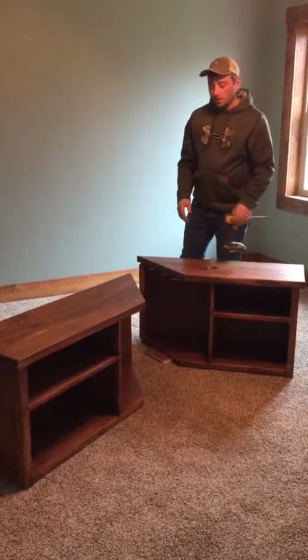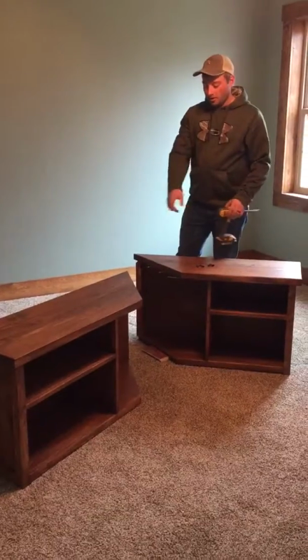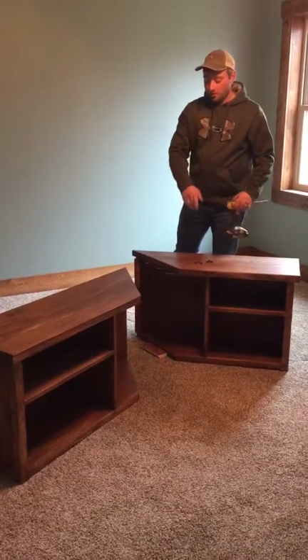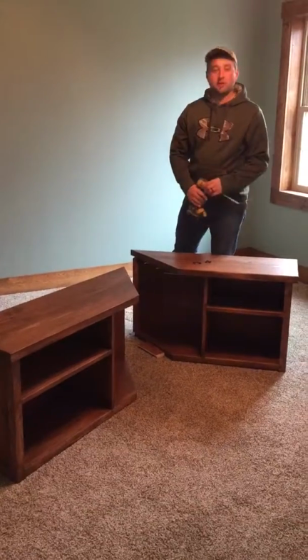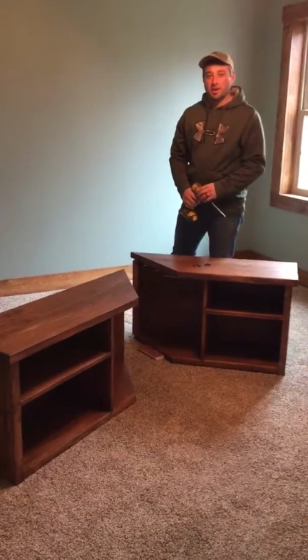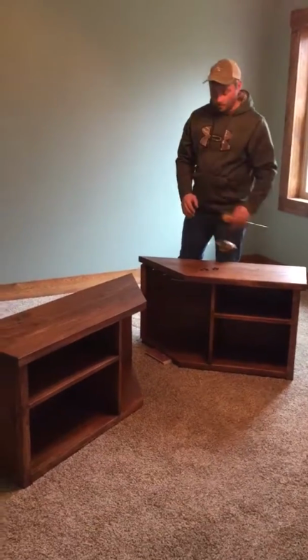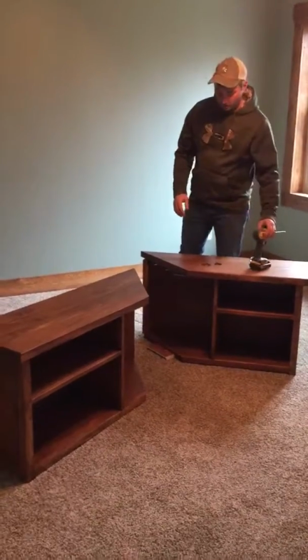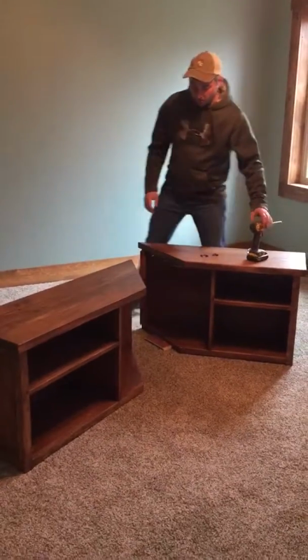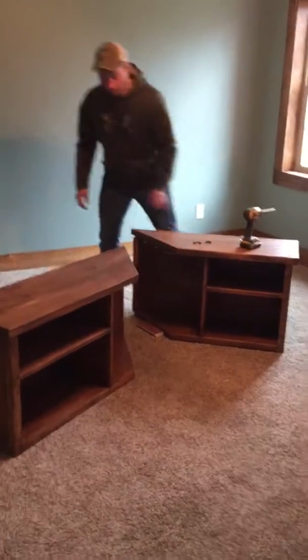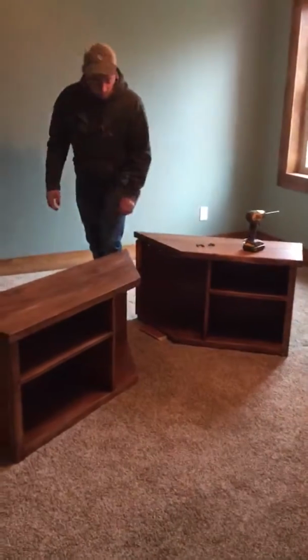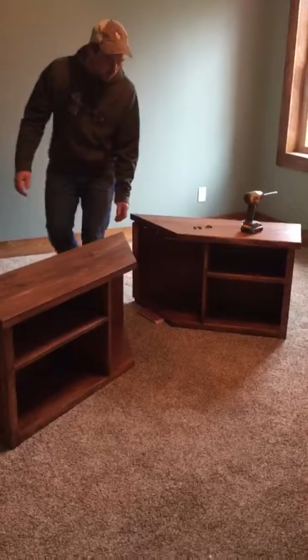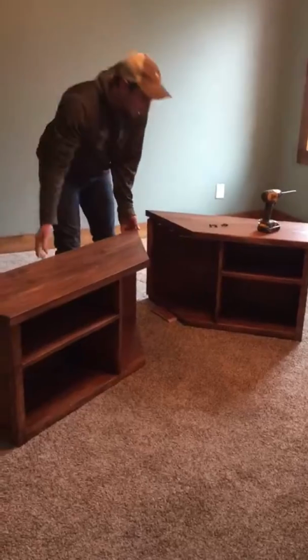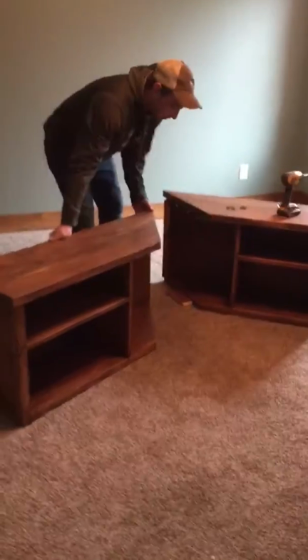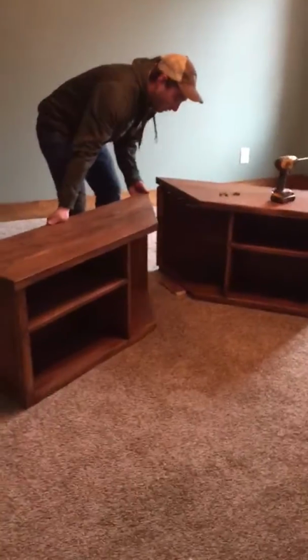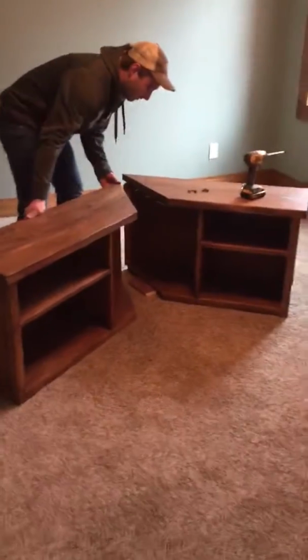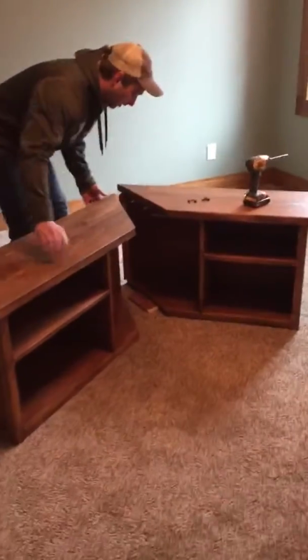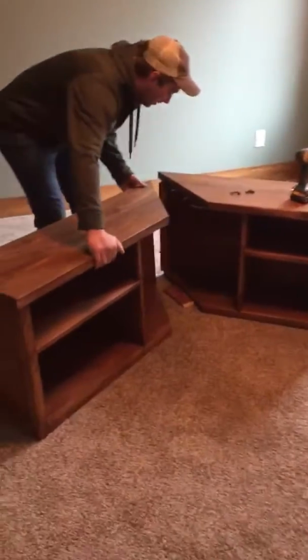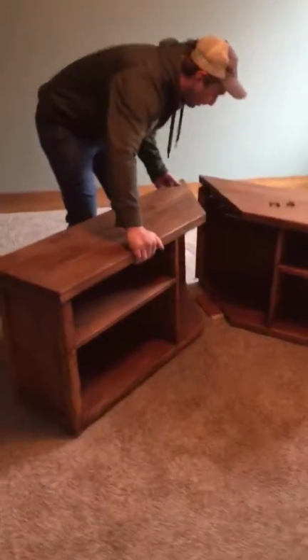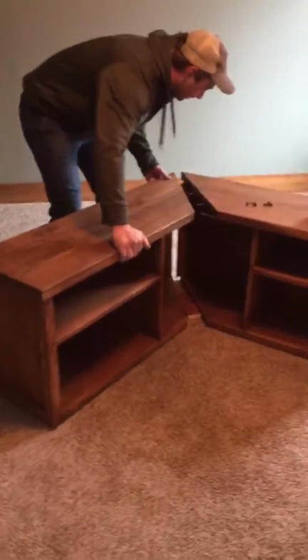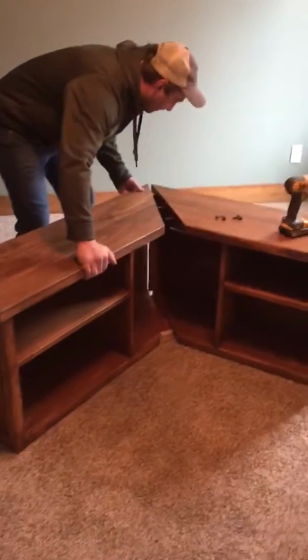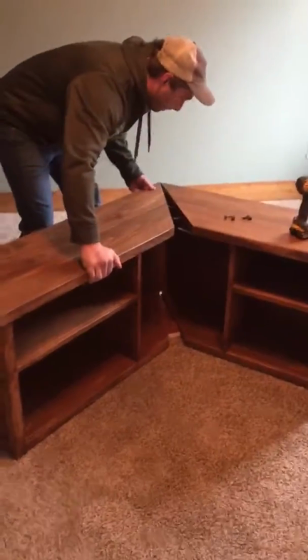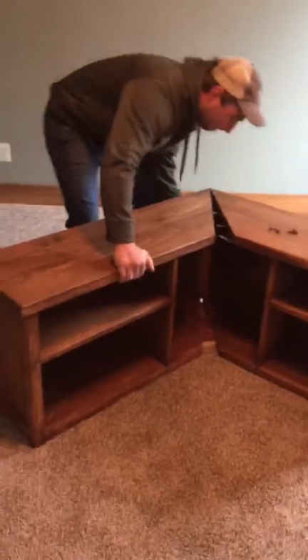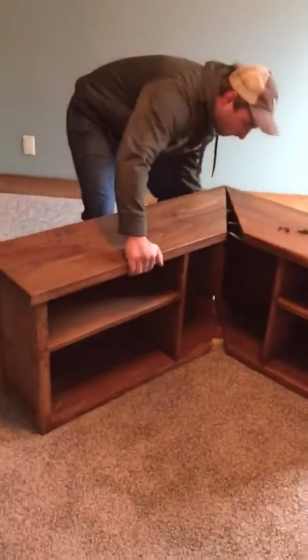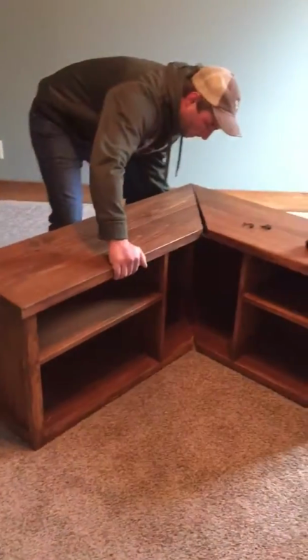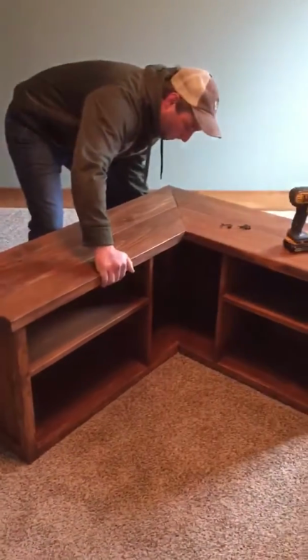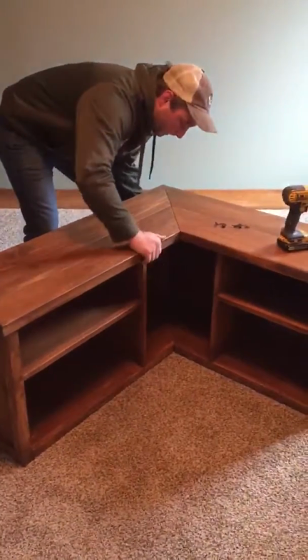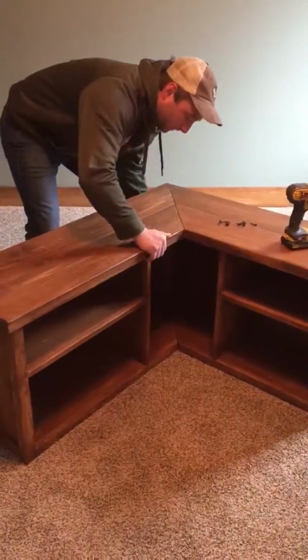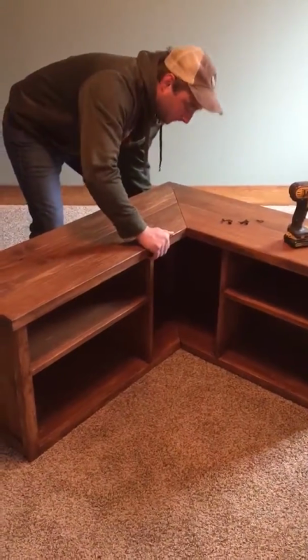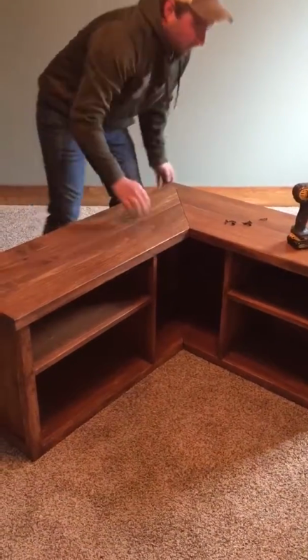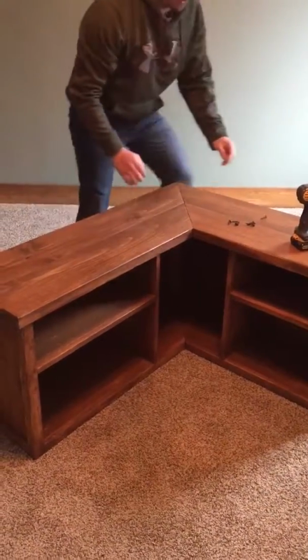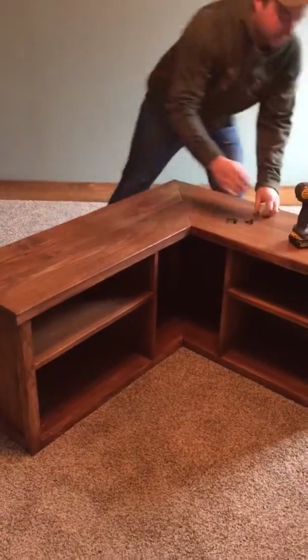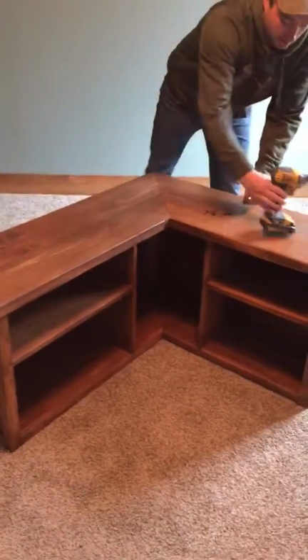This is how your bench will look when it arrives. When it arrives, what you'll need to do is just slide your two halves together, and then come around the back.